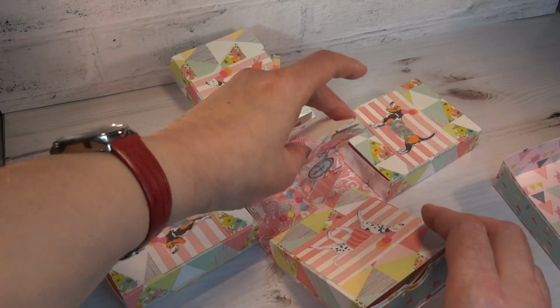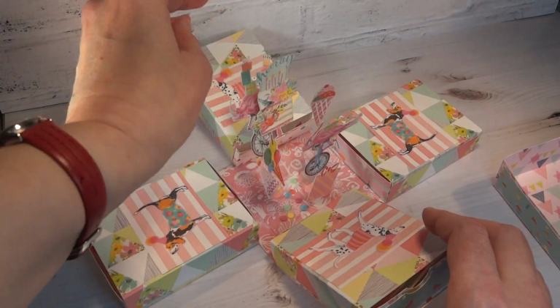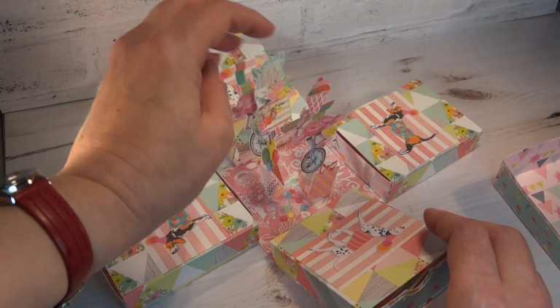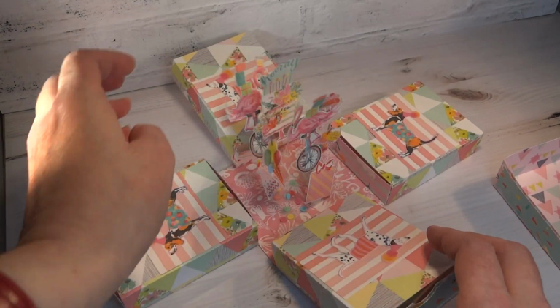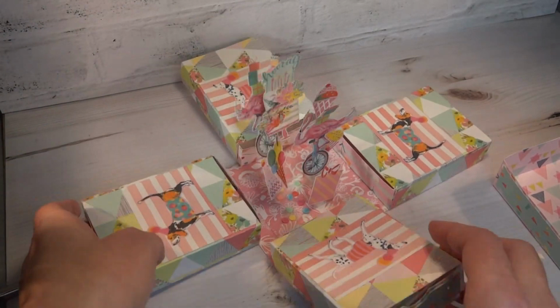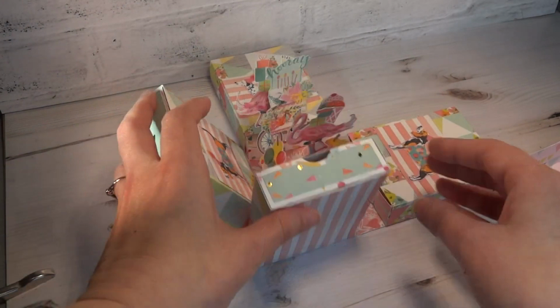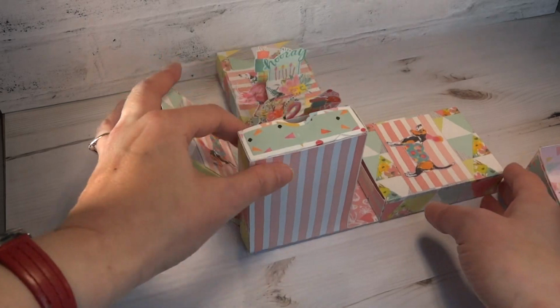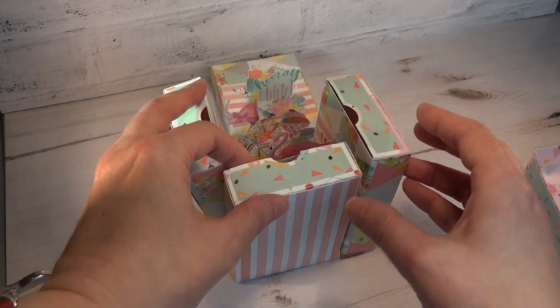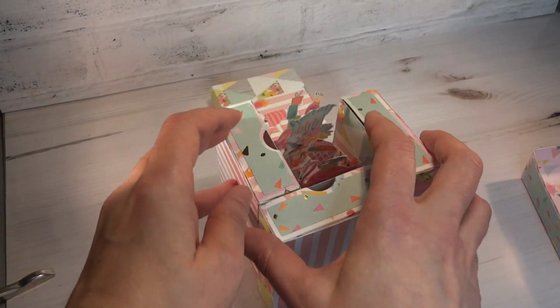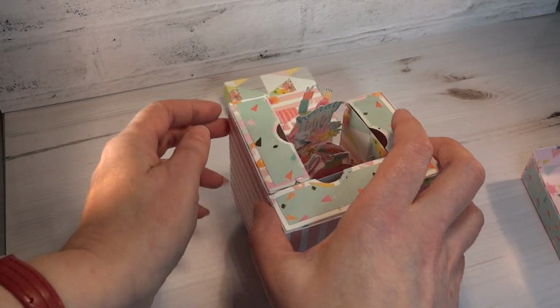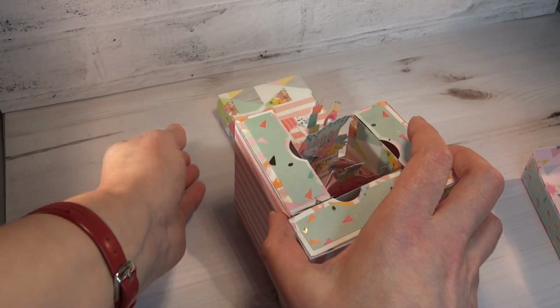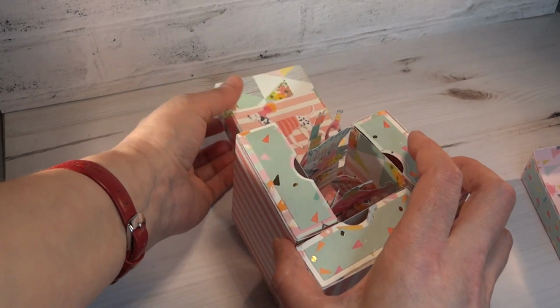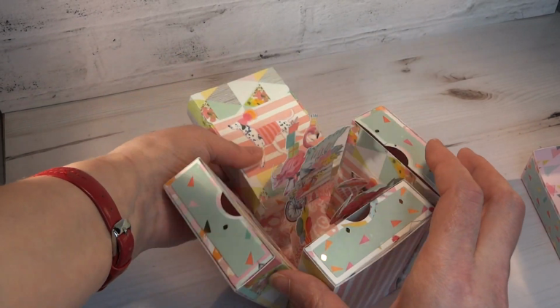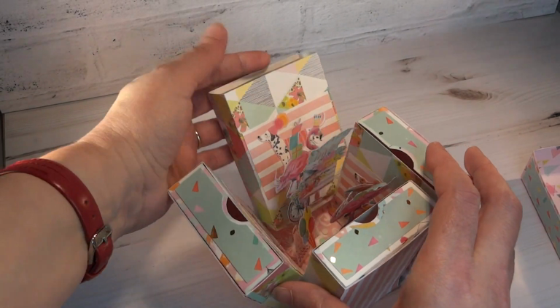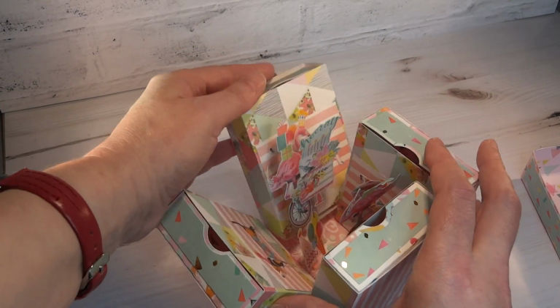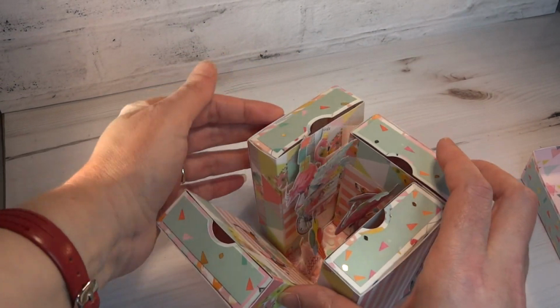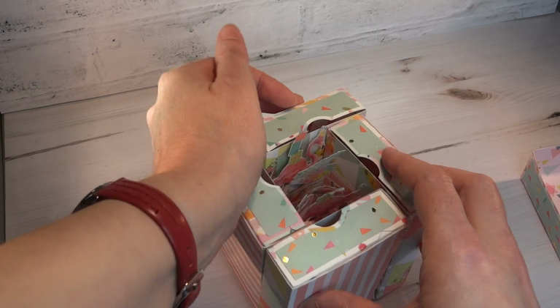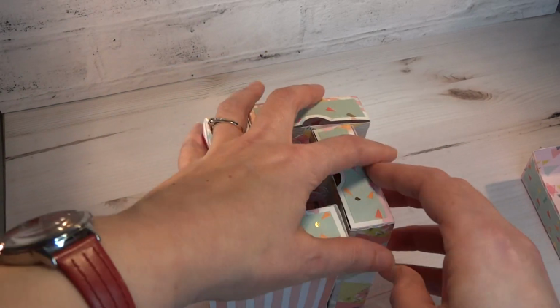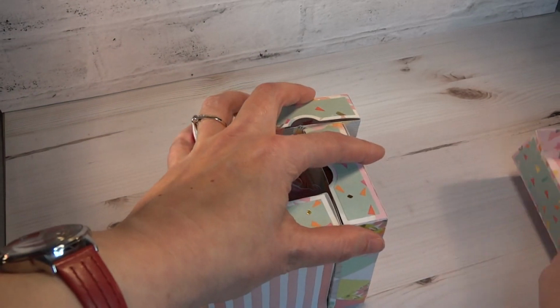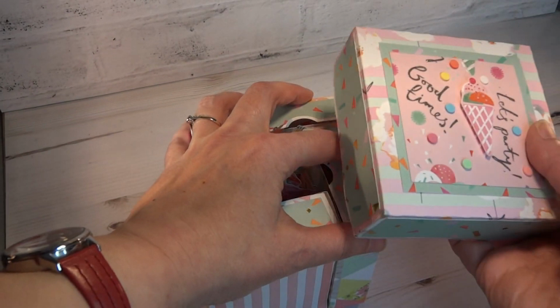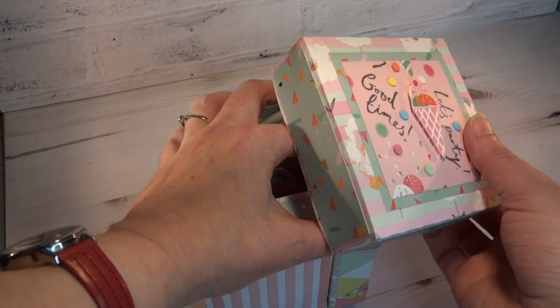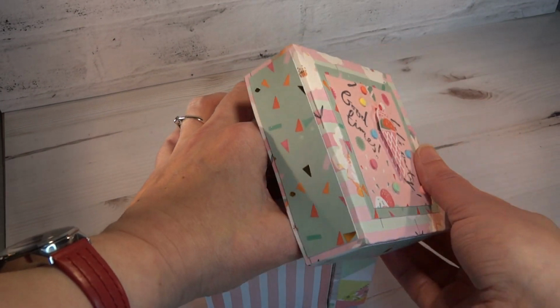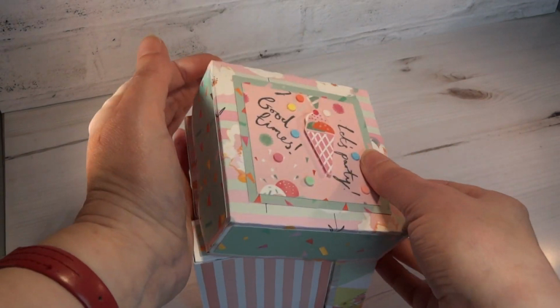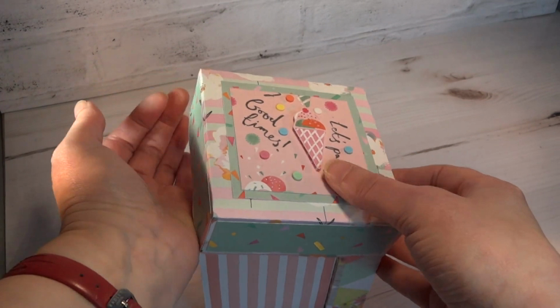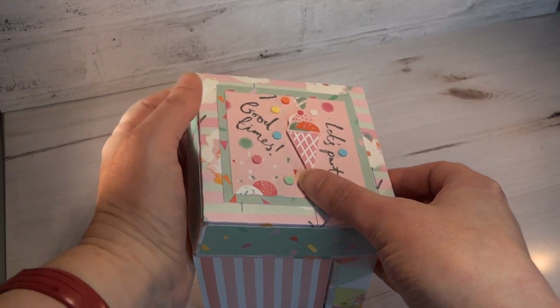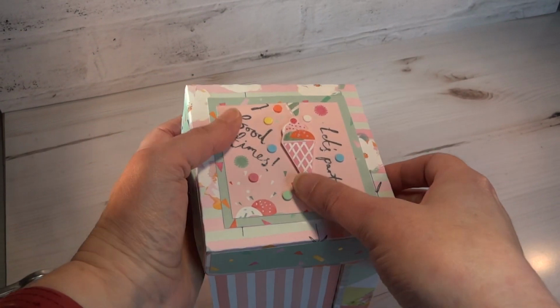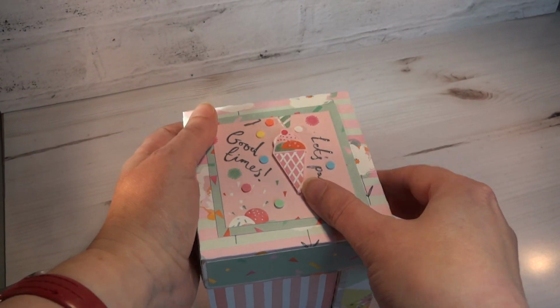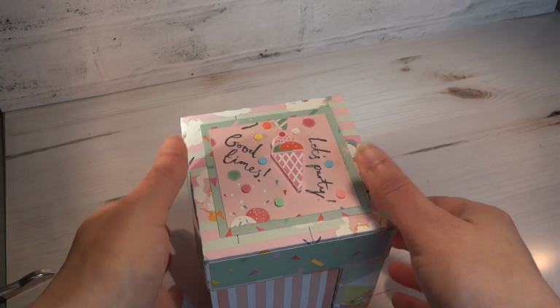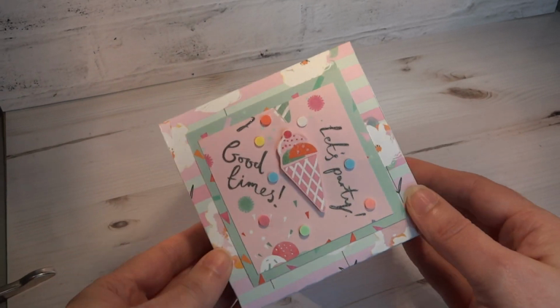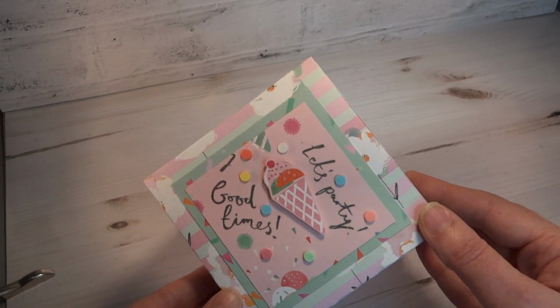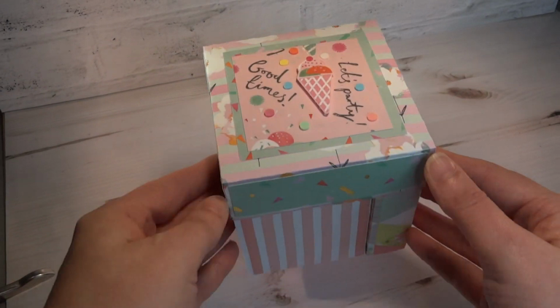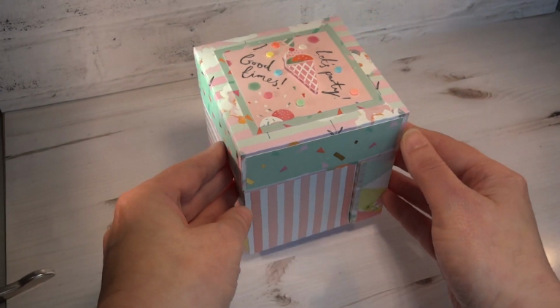So it looks like we're all going to a party with flamingos. It's easy to pop this back up when the drawers are closed, and we'll pop the lid back on like so. Thank you for looking.